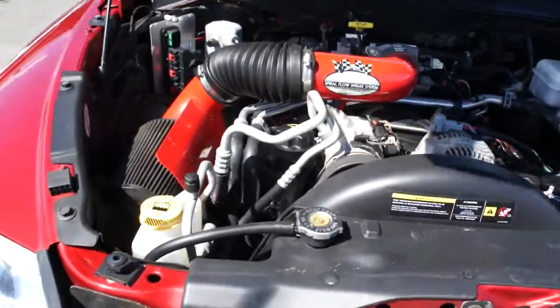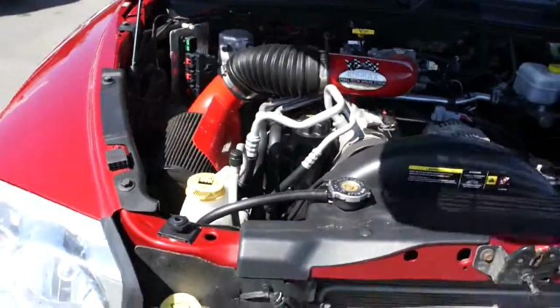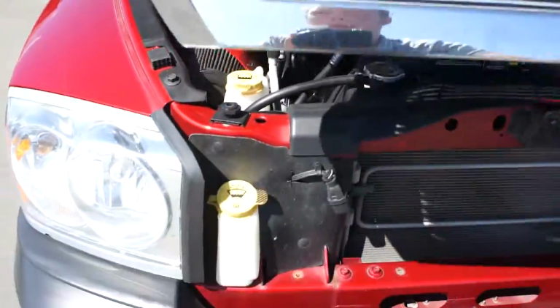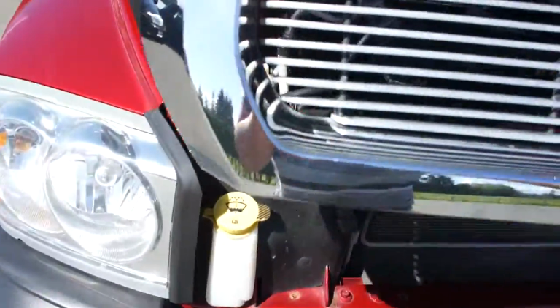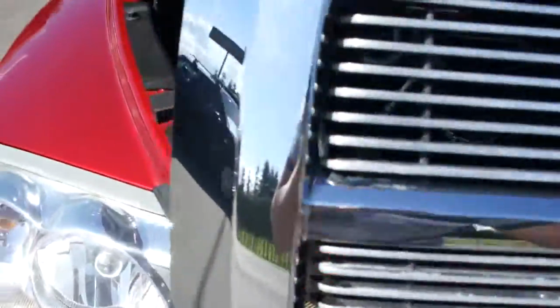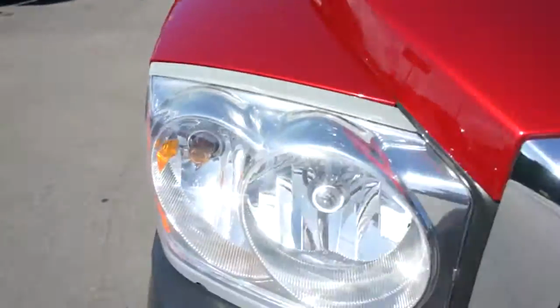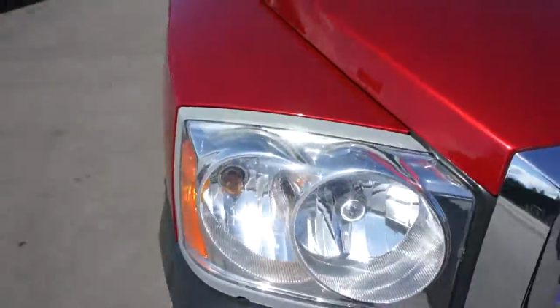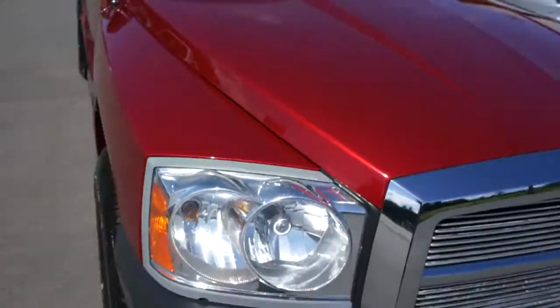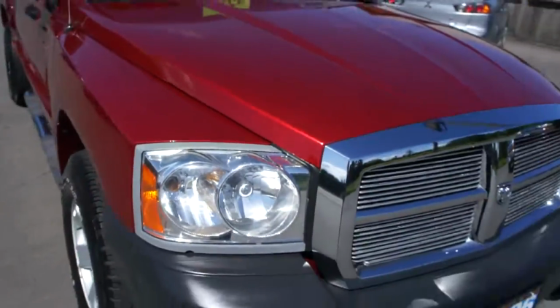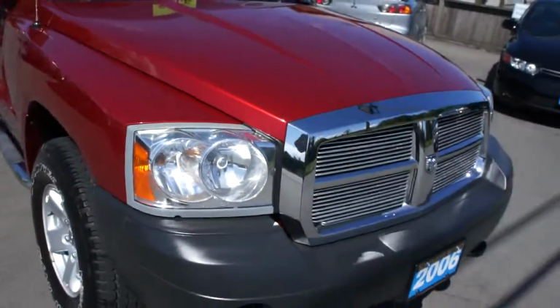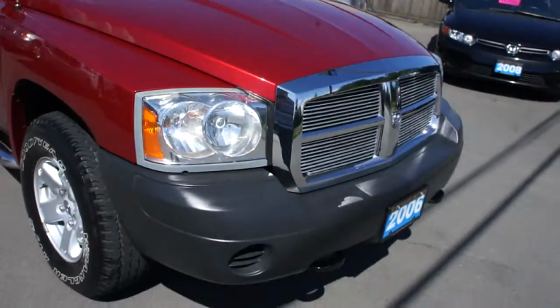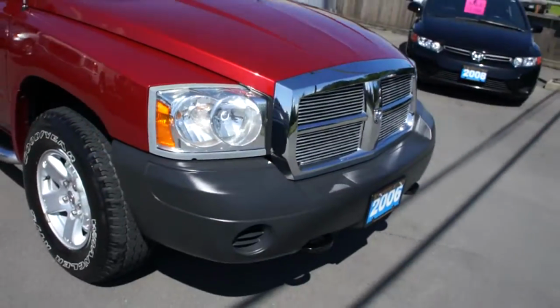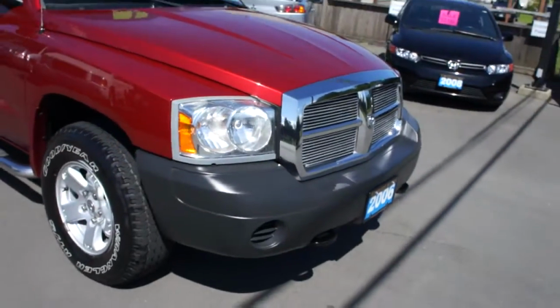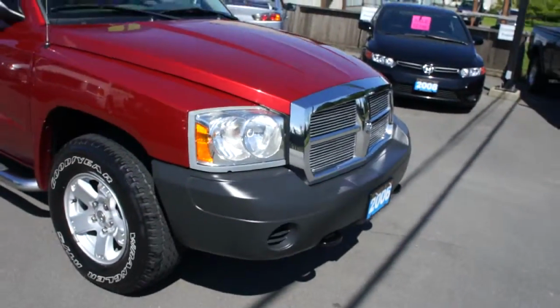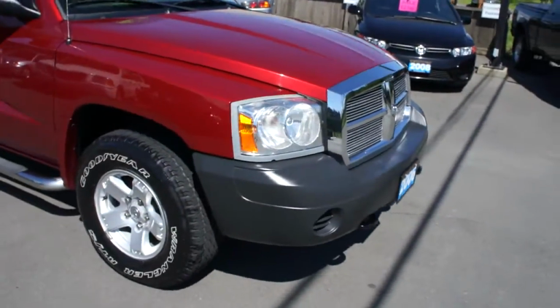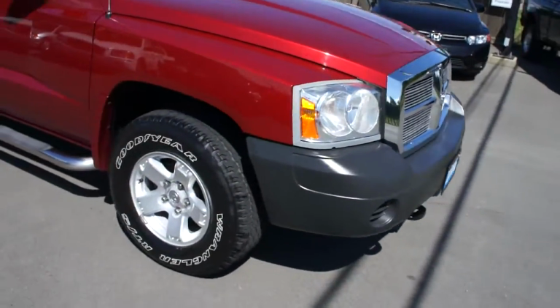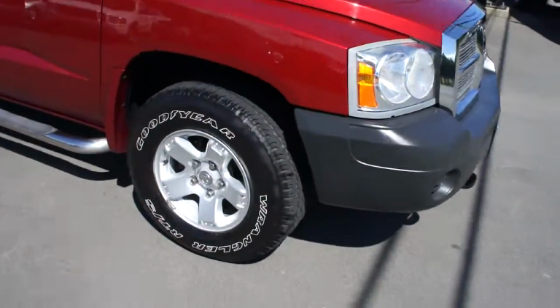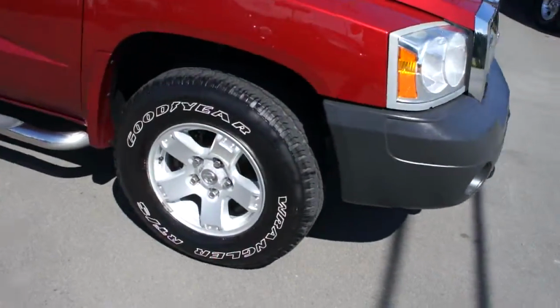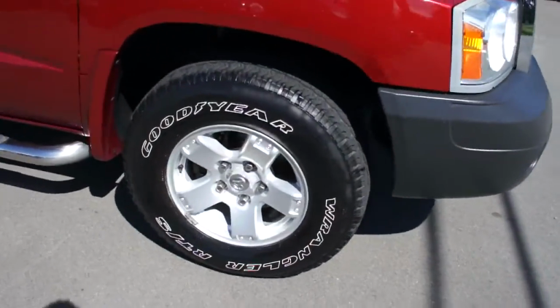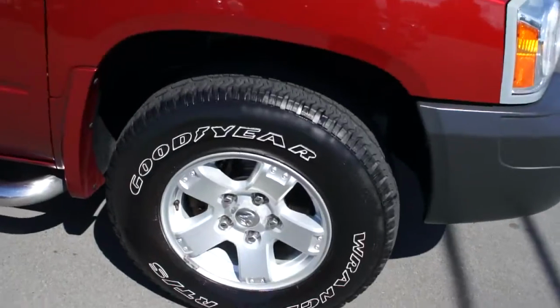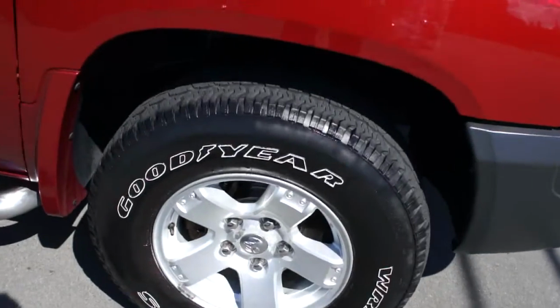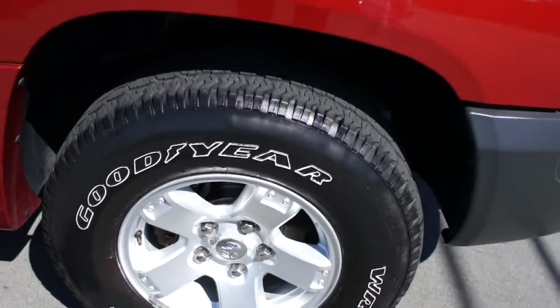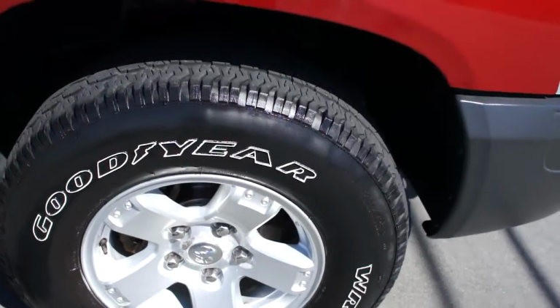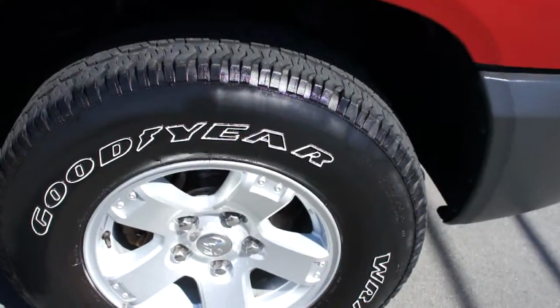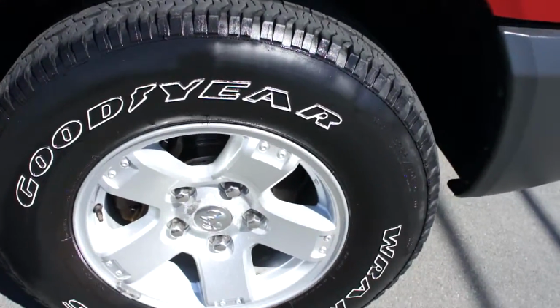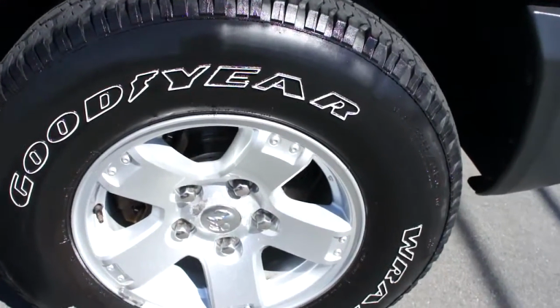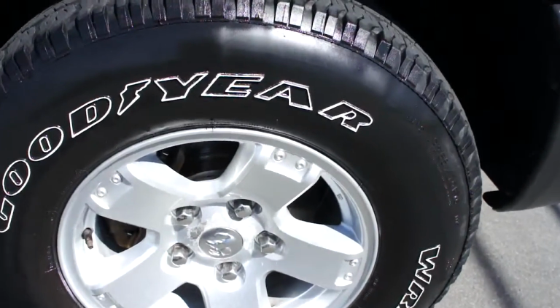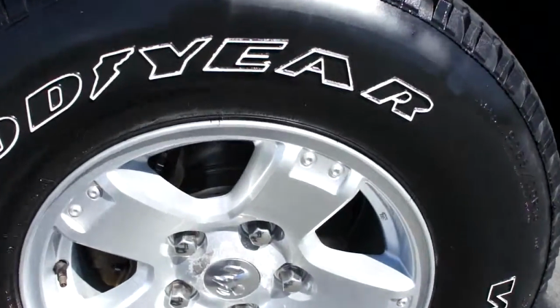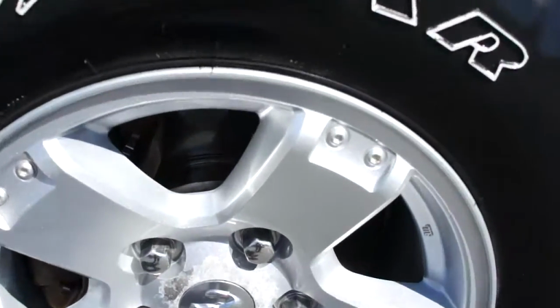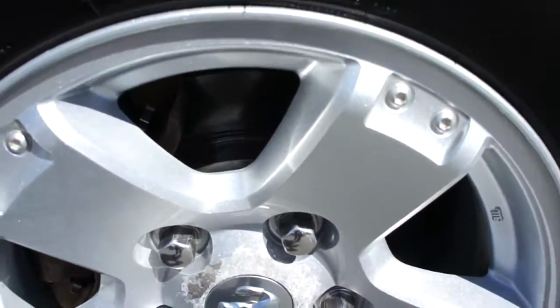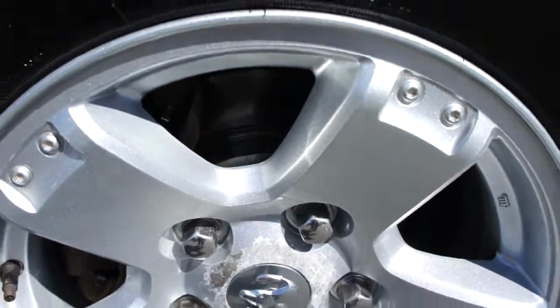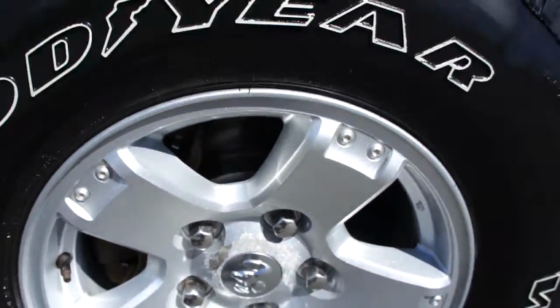This truck's never been in an accident and is very well looked after. With alloy wheels, the tires are in great shape — Goodyear Wranglers. Brand new rotors and pads in the front.